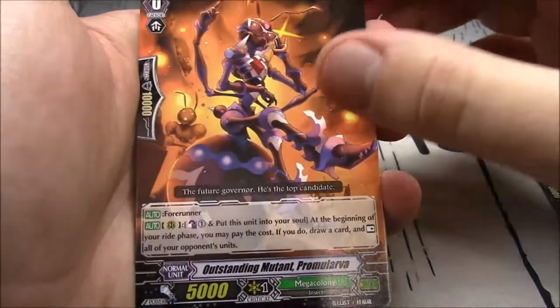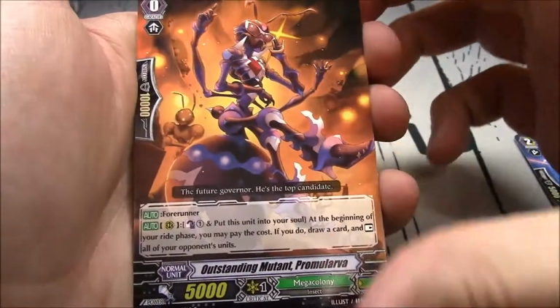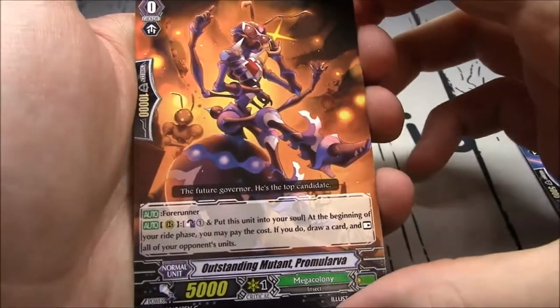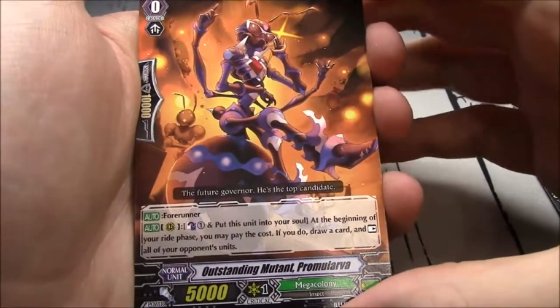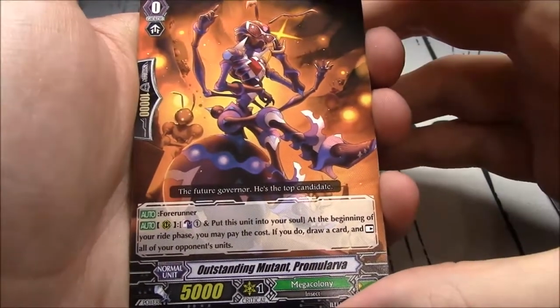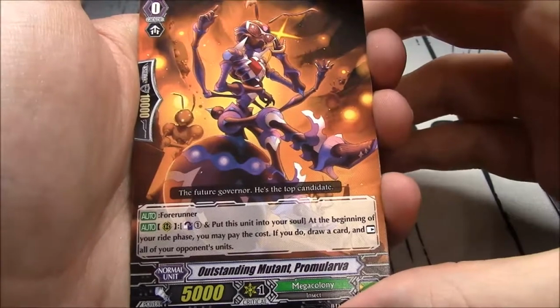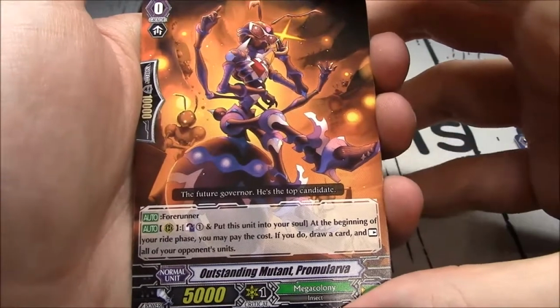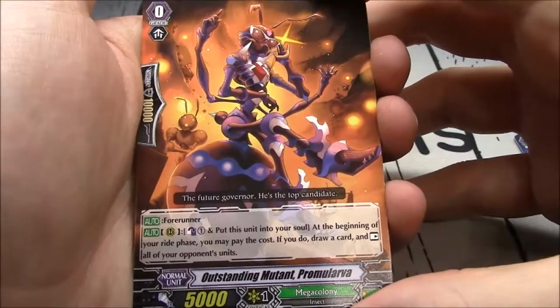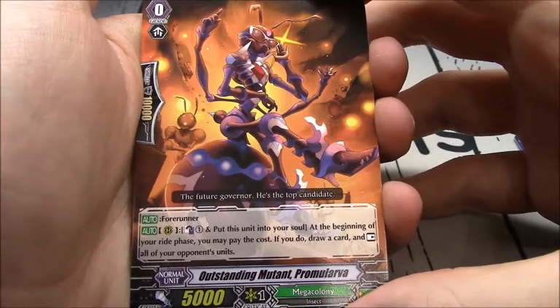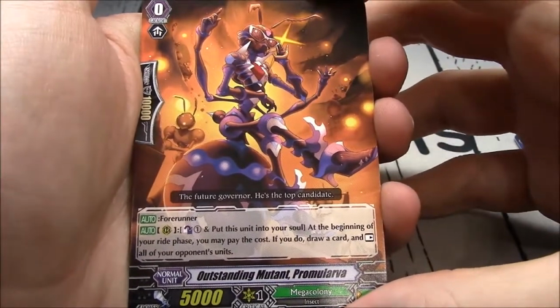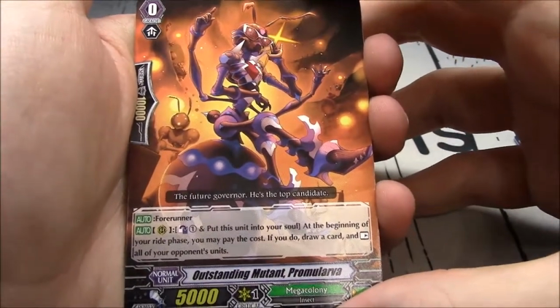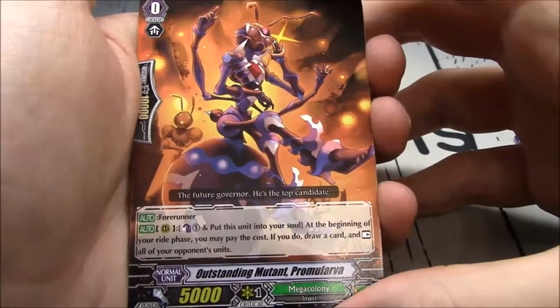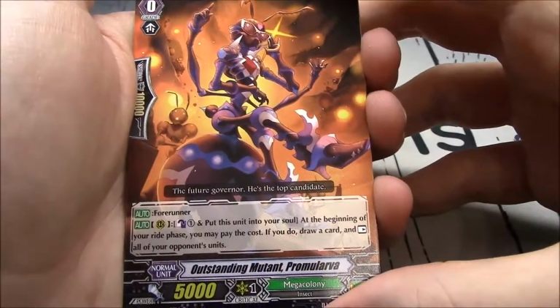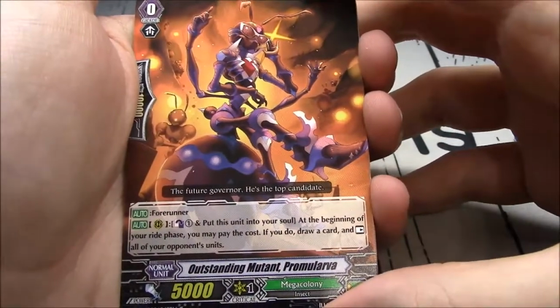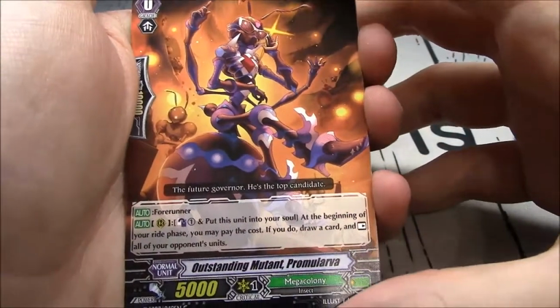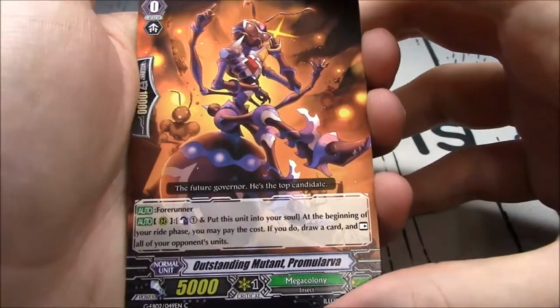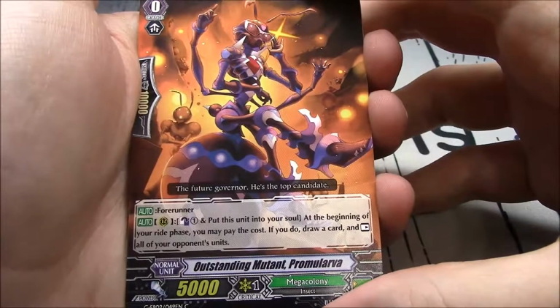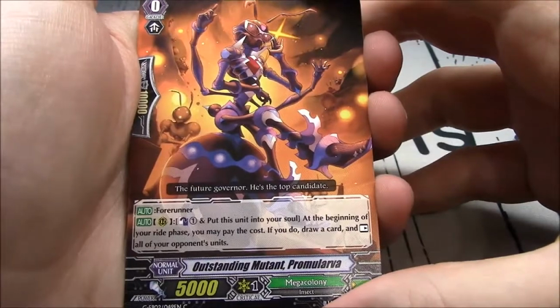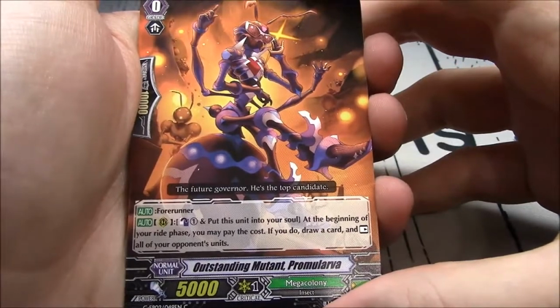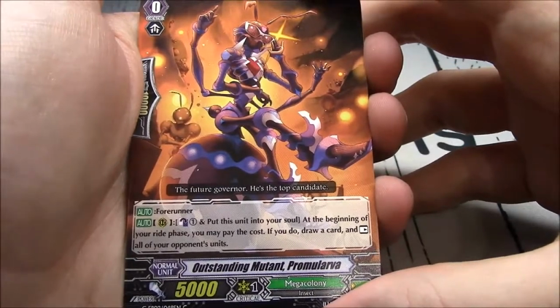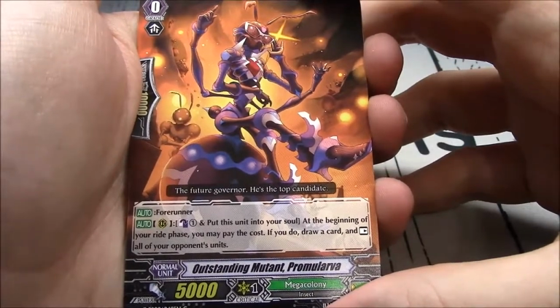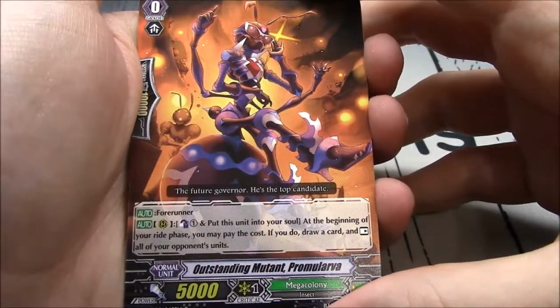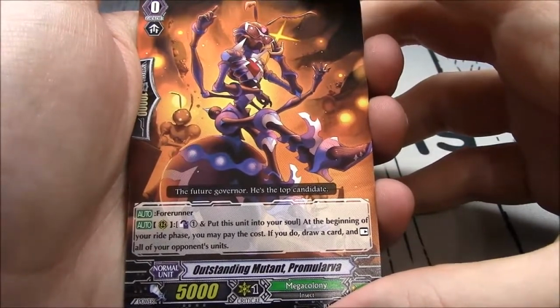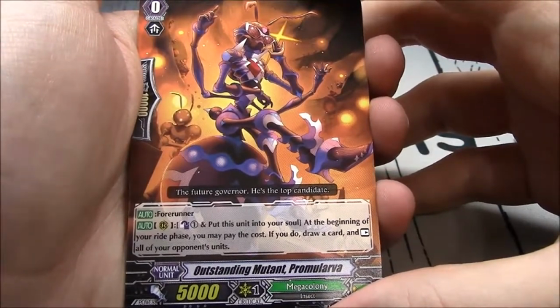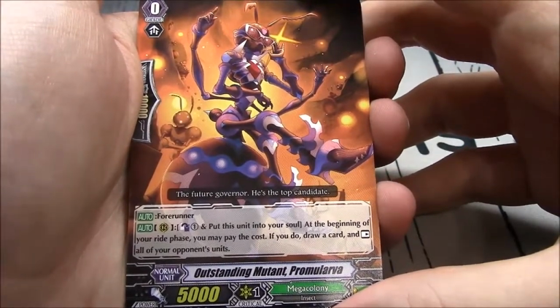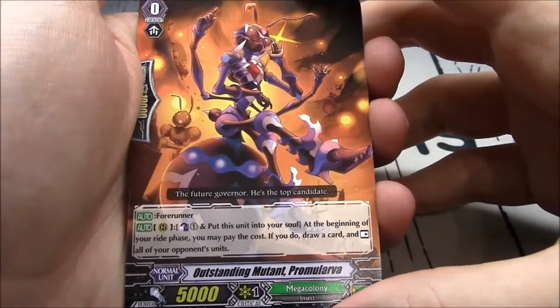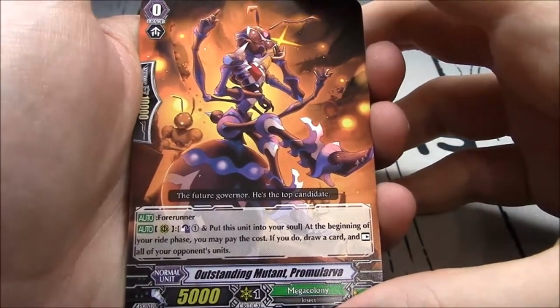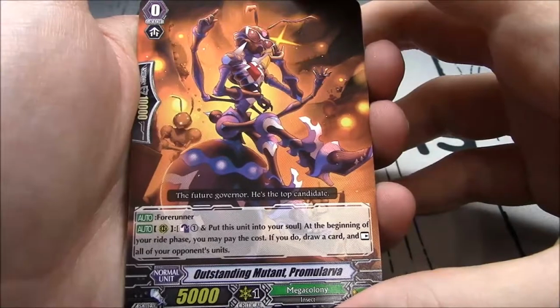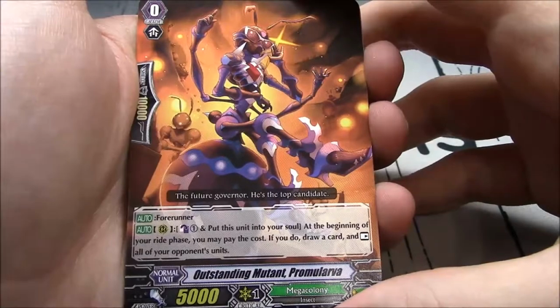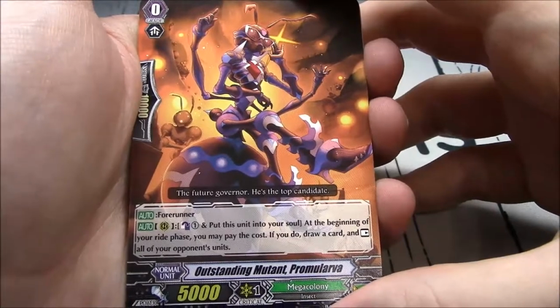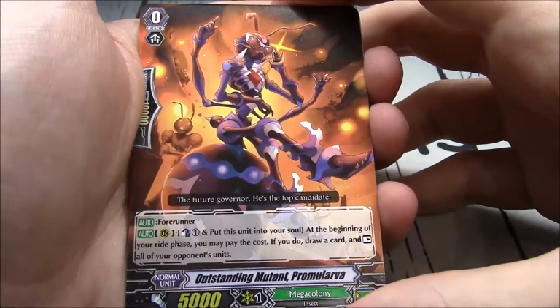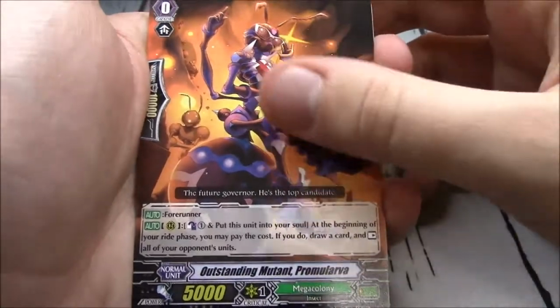Mega Colony. Outstanding Mutant Chromolarva. Auto, Forerunner. Counterblast 1 and put this unit into your soul. At the beginning of your ride phase, you may pay the cost — draw a card and rest all of your opponent's units.